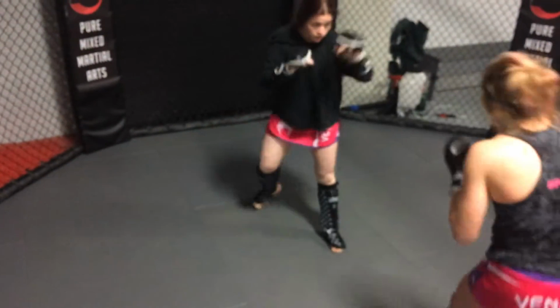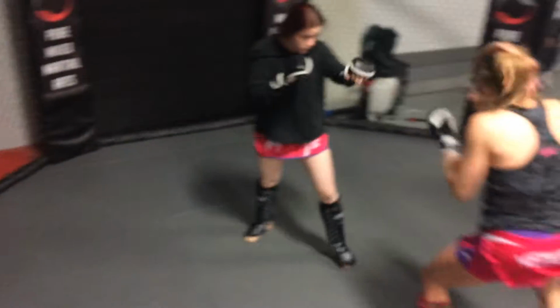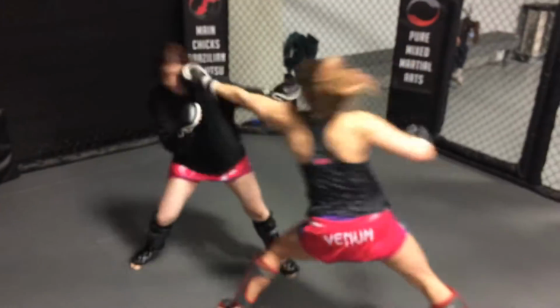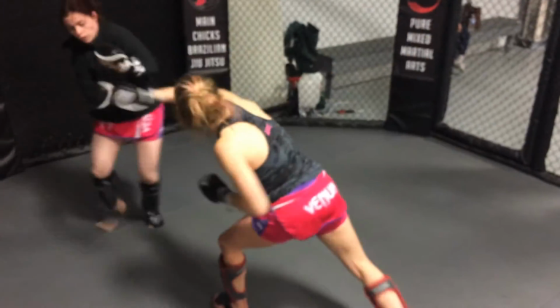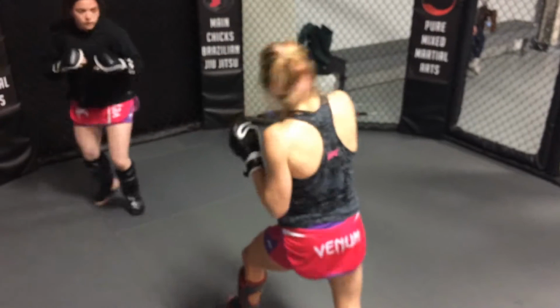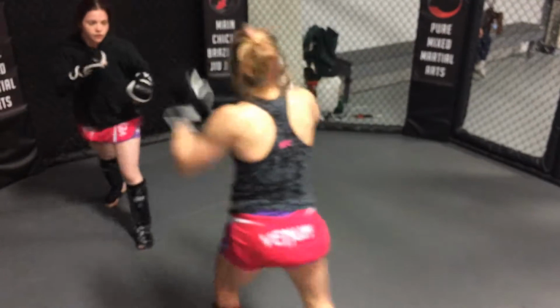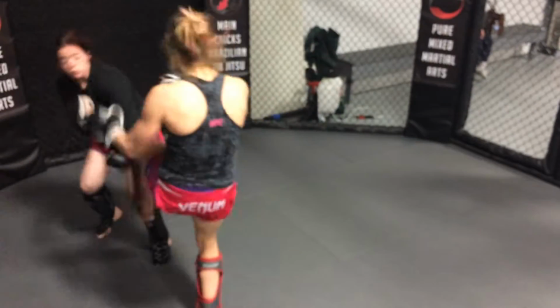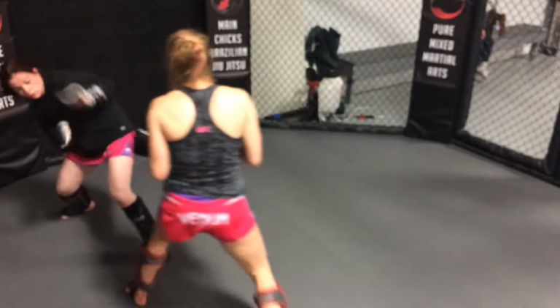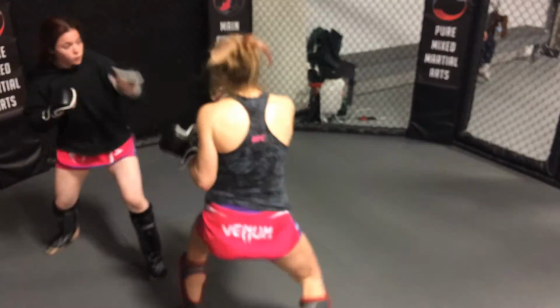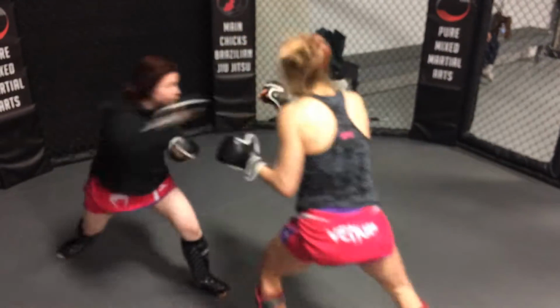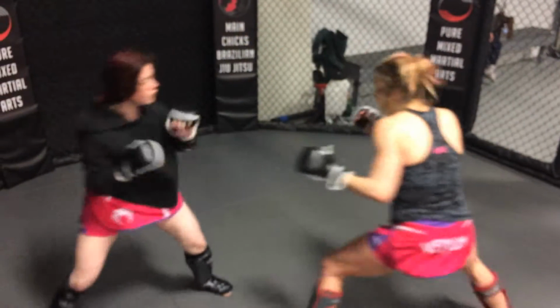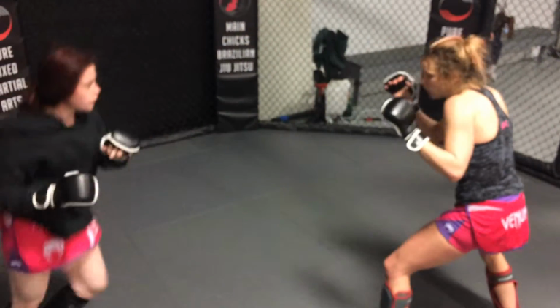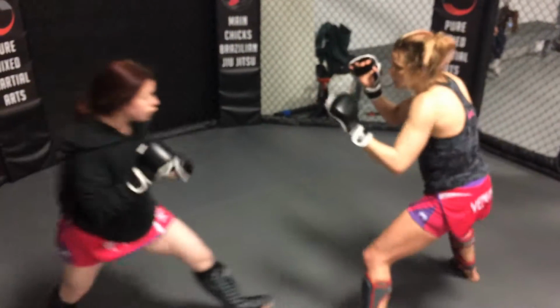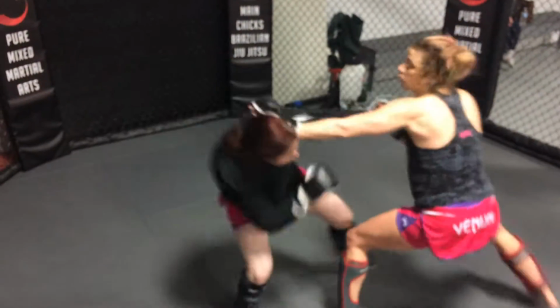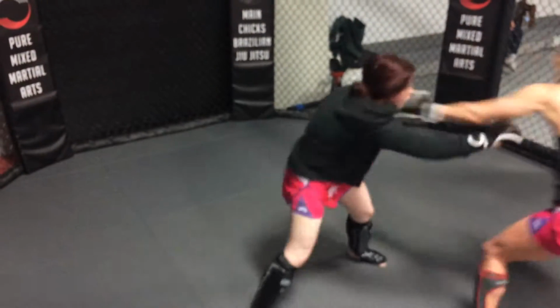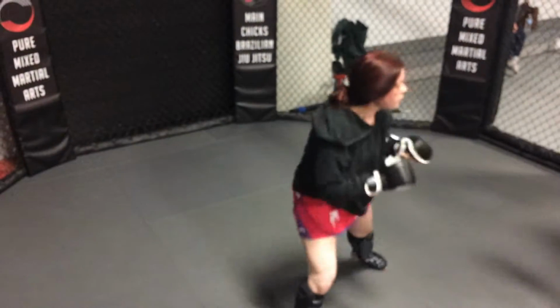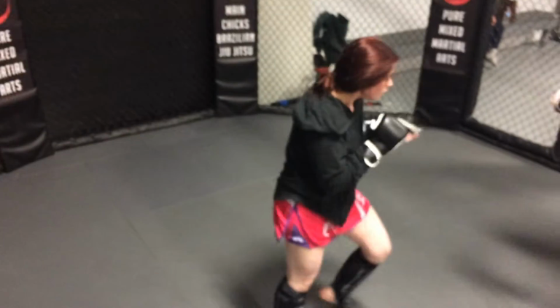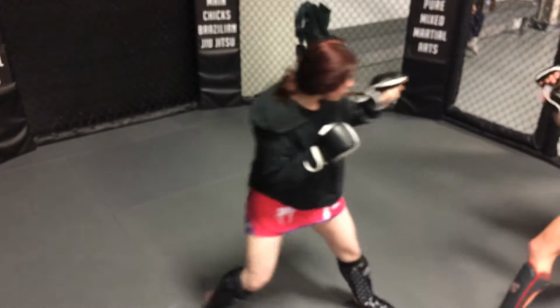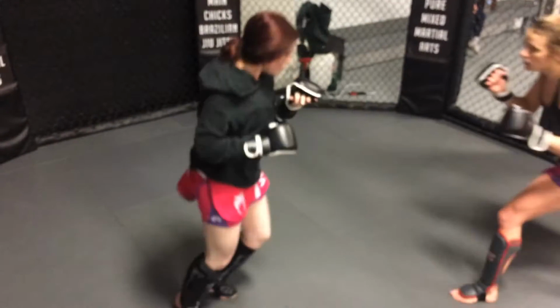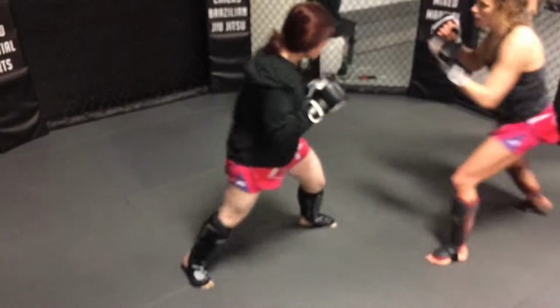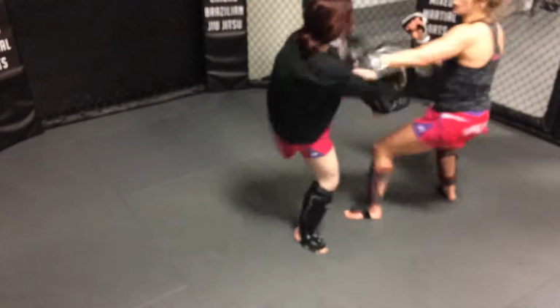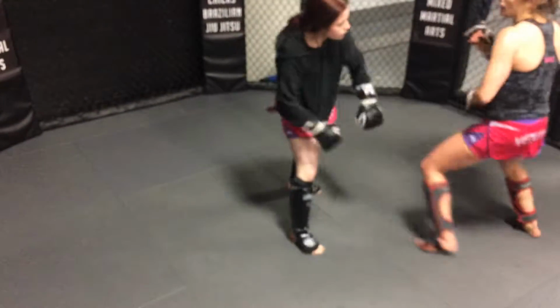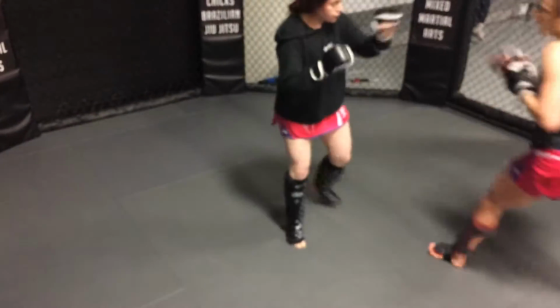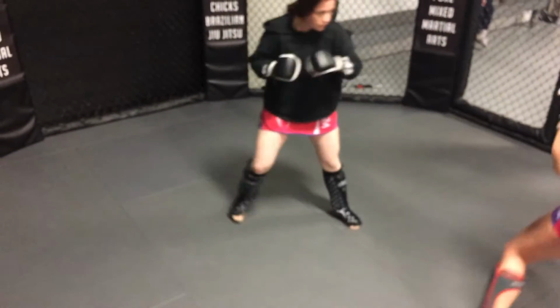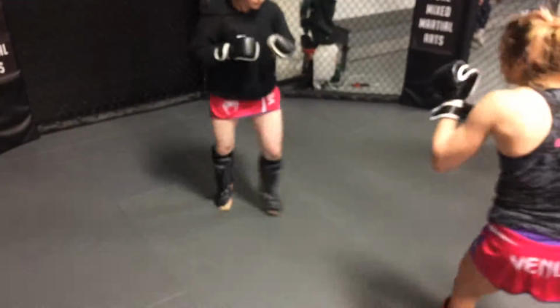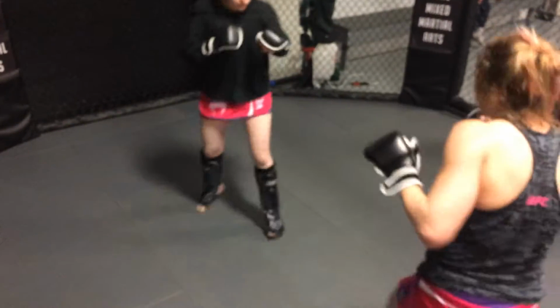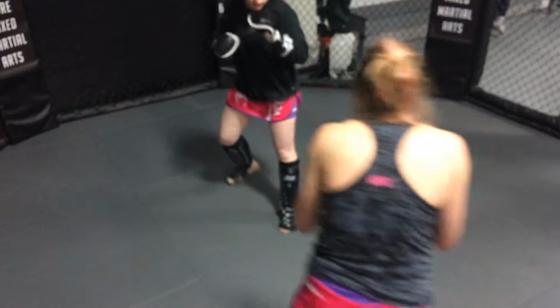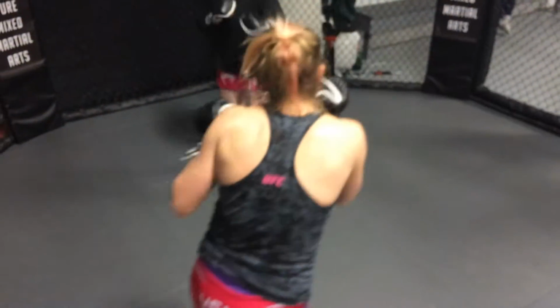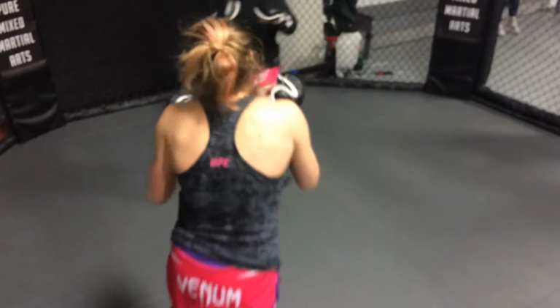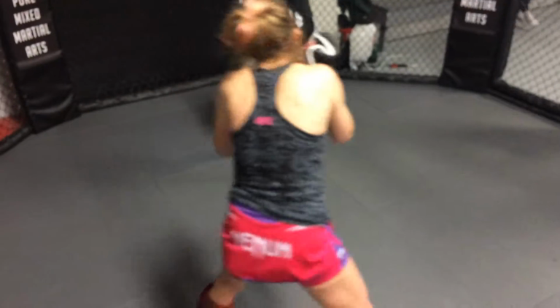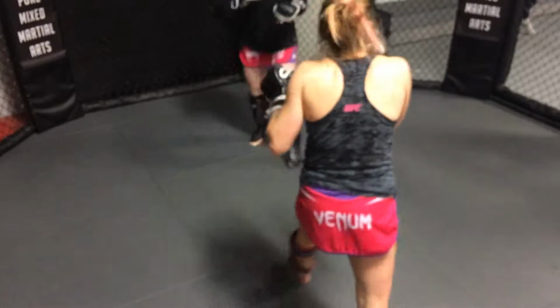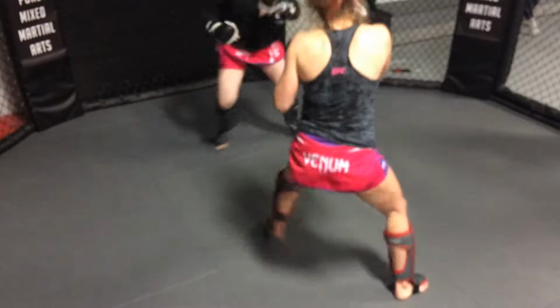Go to the right, go to the right. There you go. Good. Great combo. Move. One, two, three. Give it off.